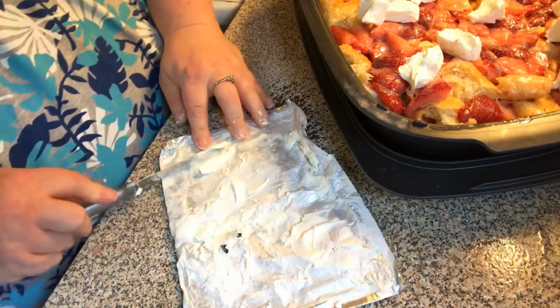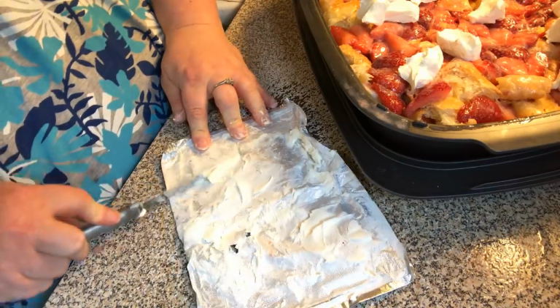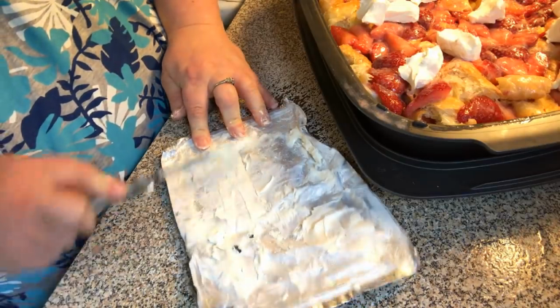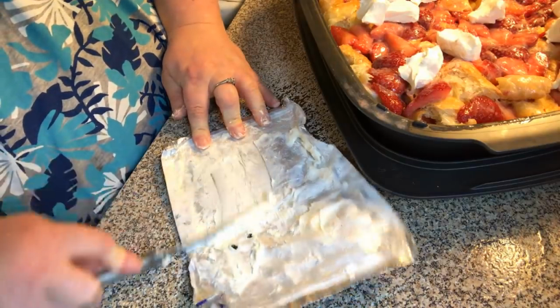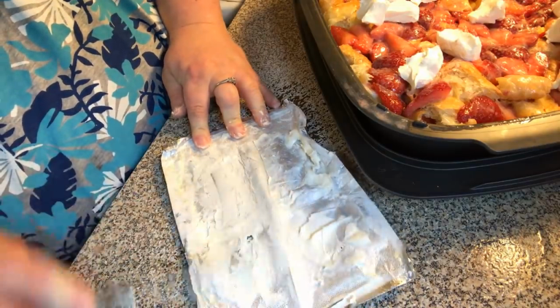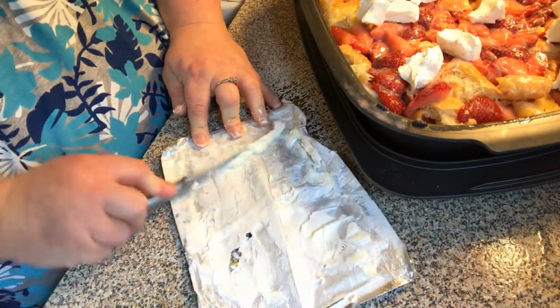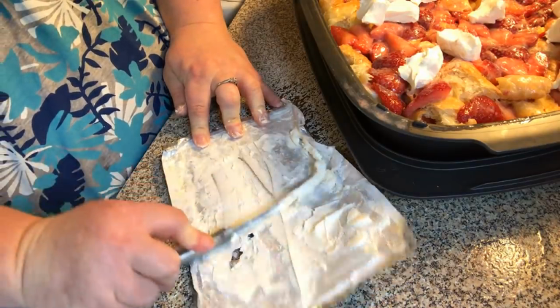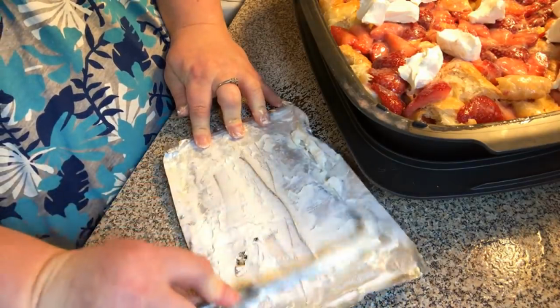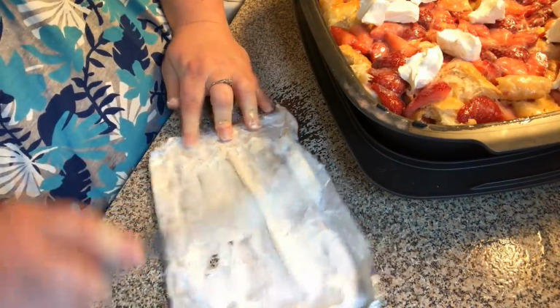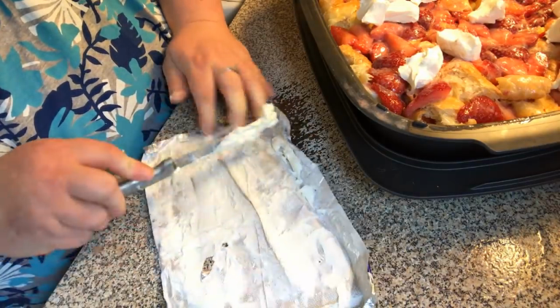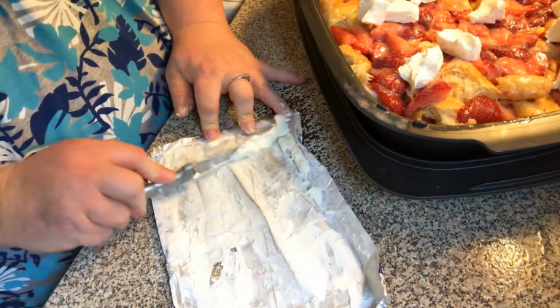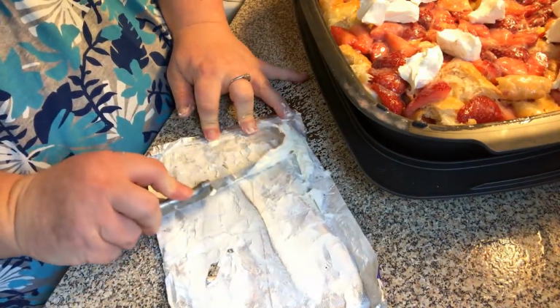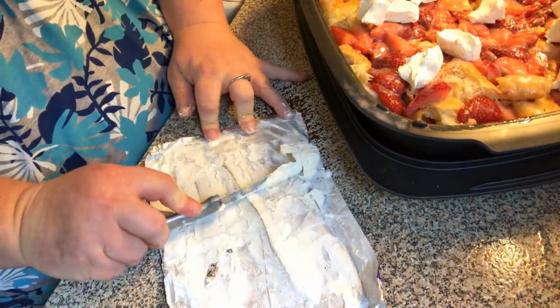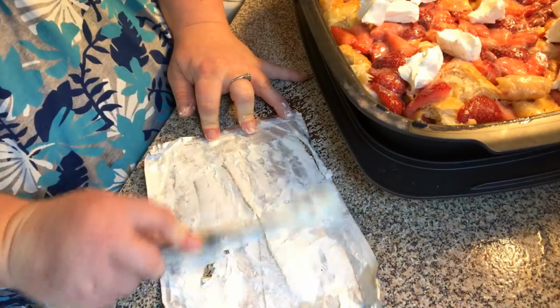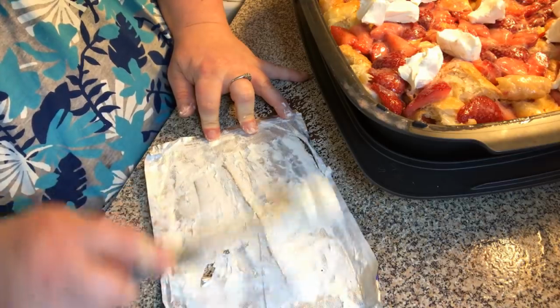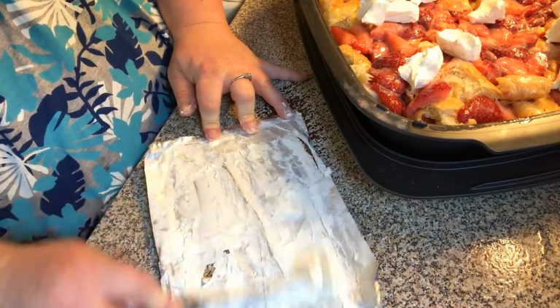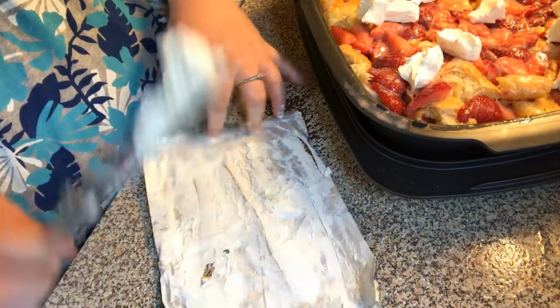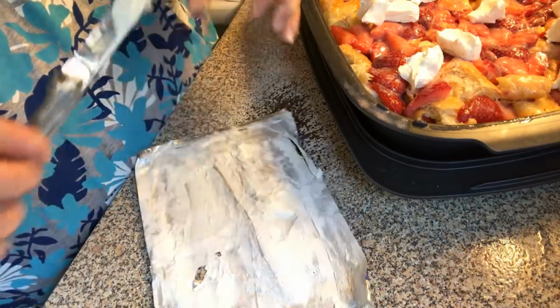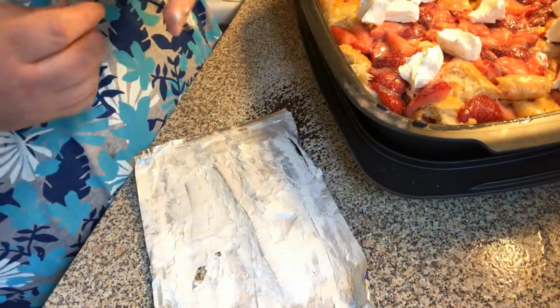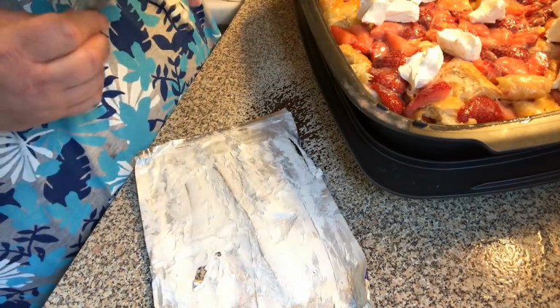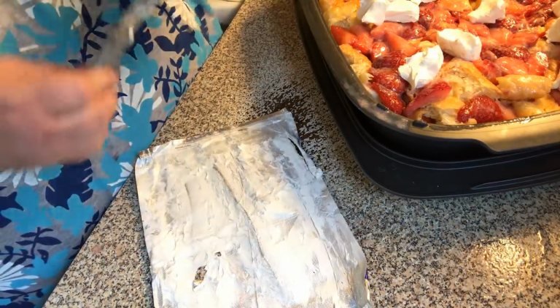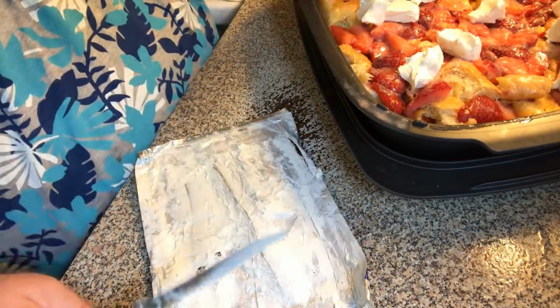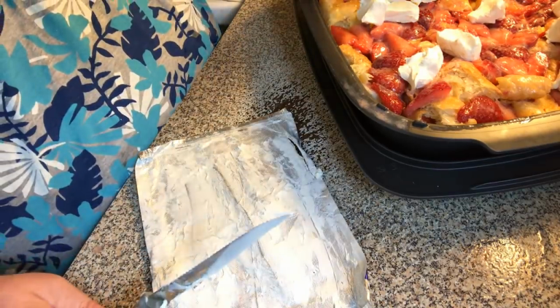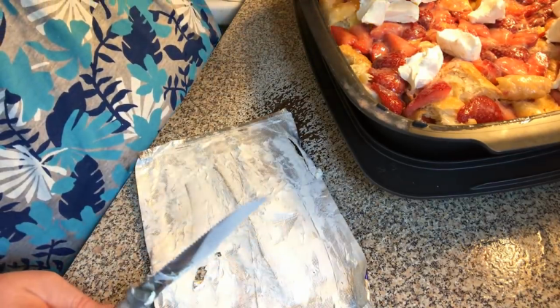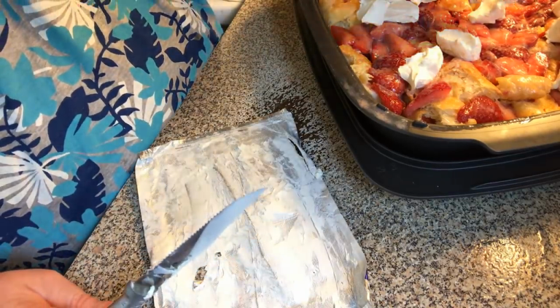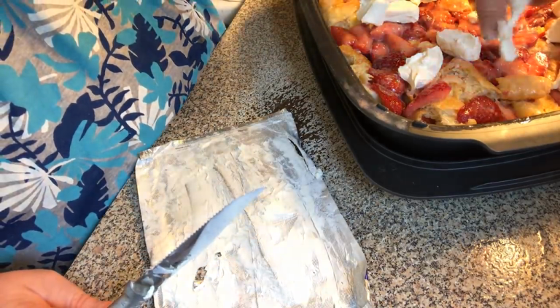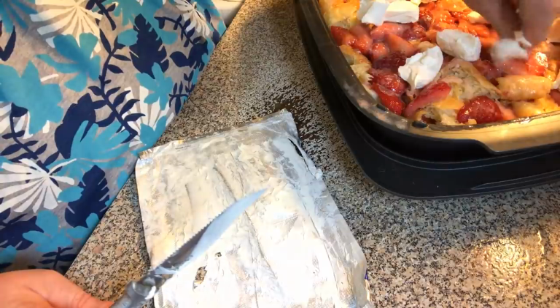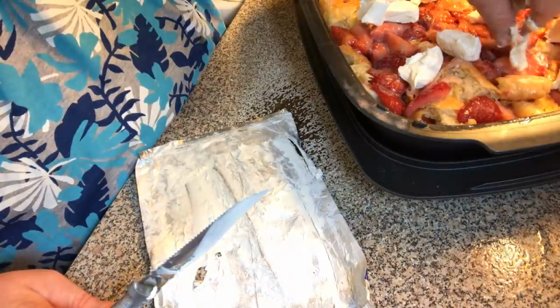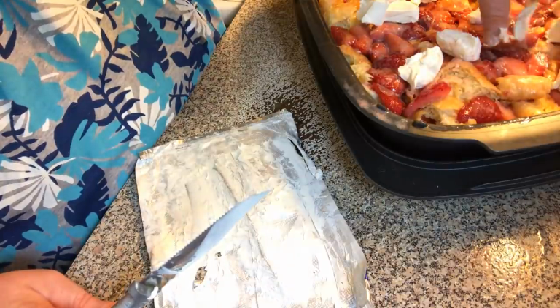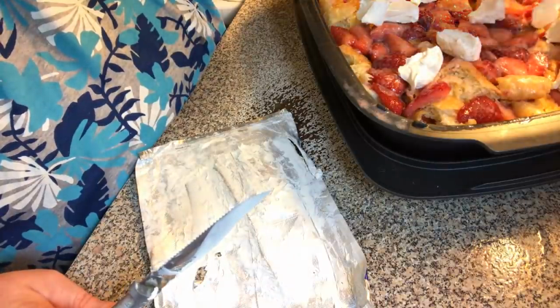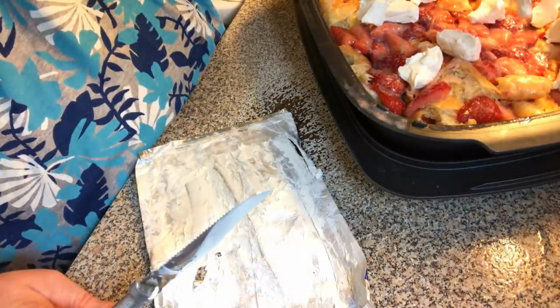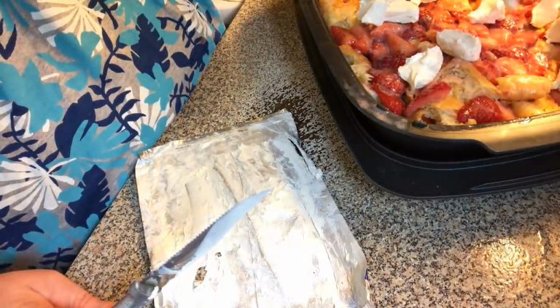I've got a lot of cream cheese on my knife, so let me take the back of my knife and kind of scrape it off. I'm going to have to wash my hands too.